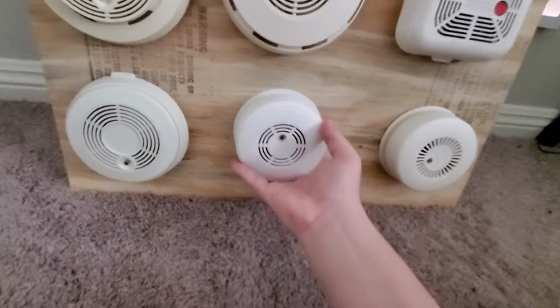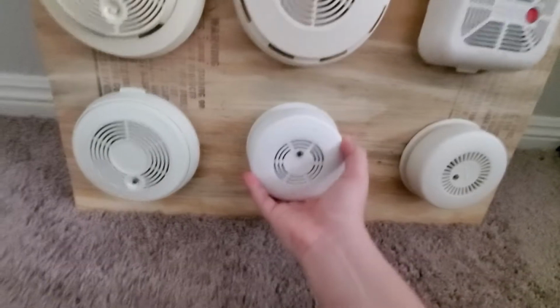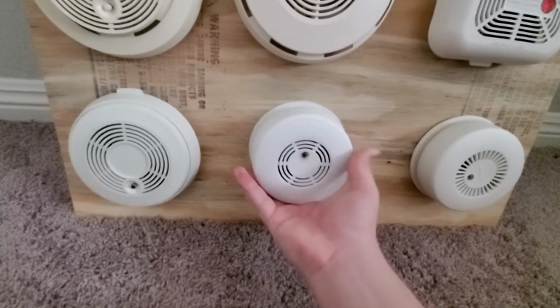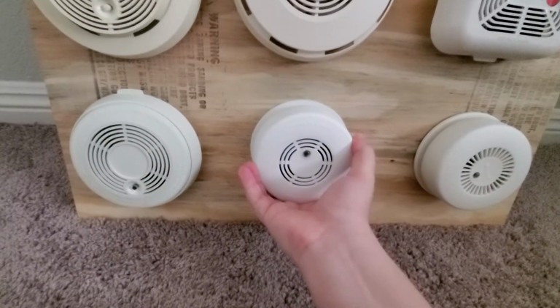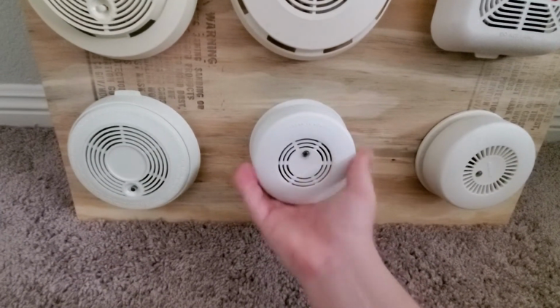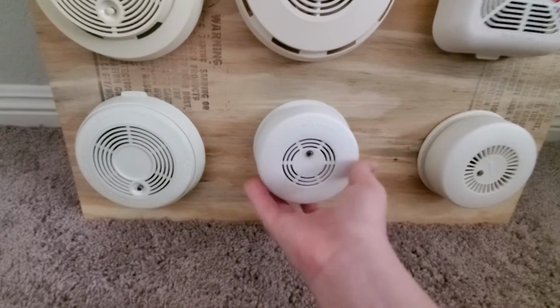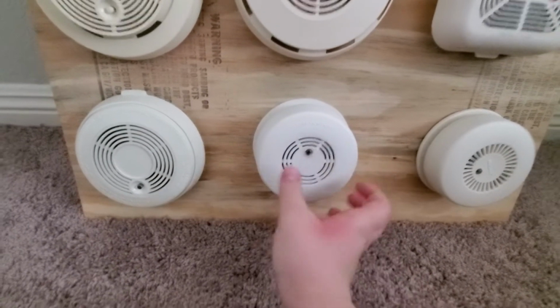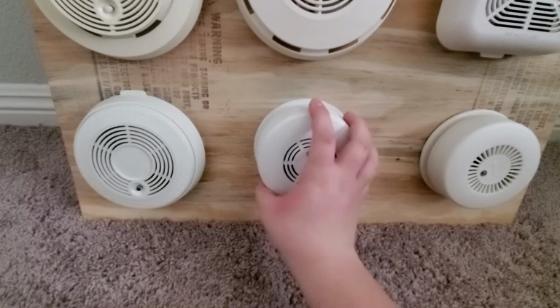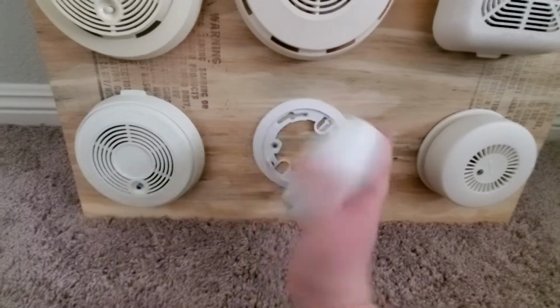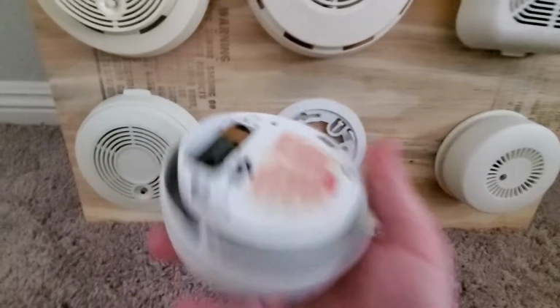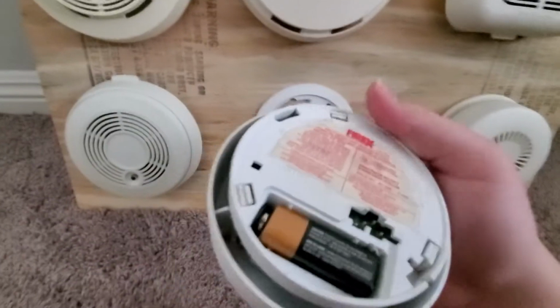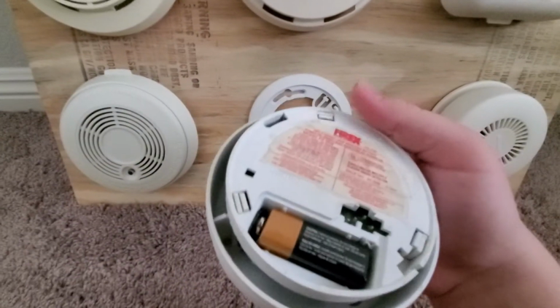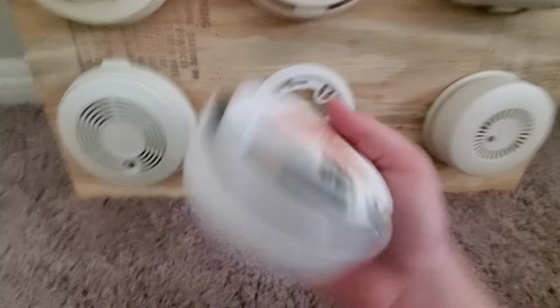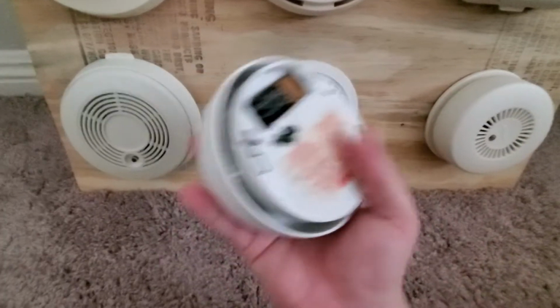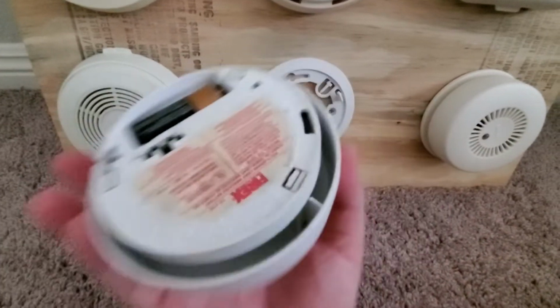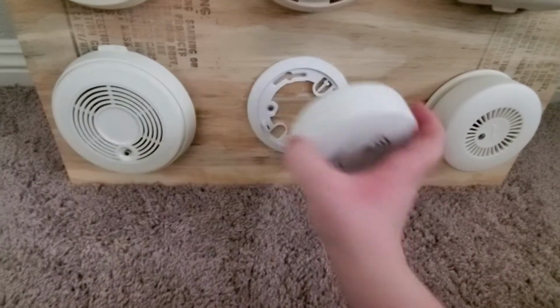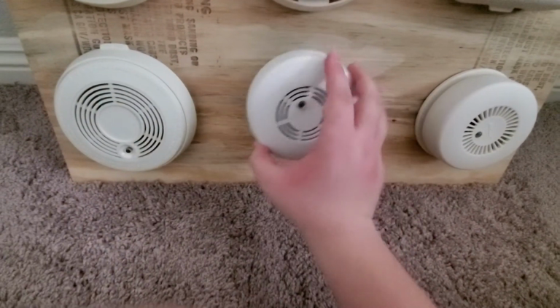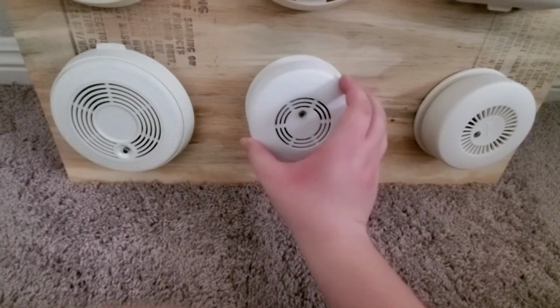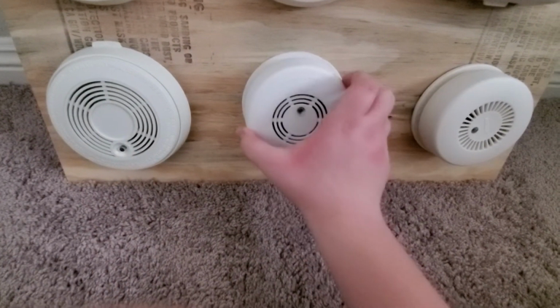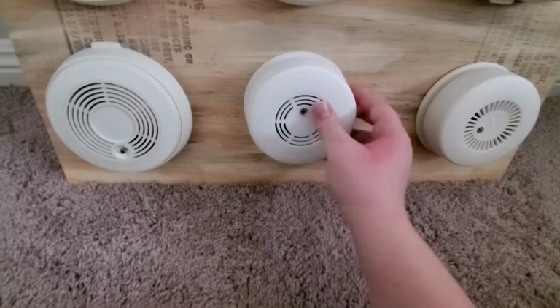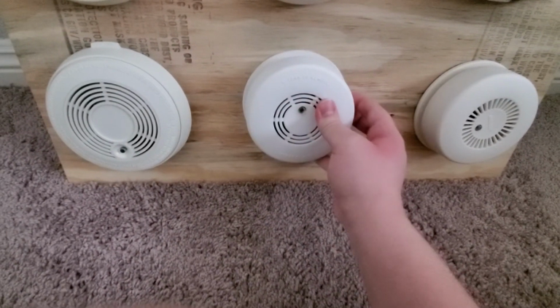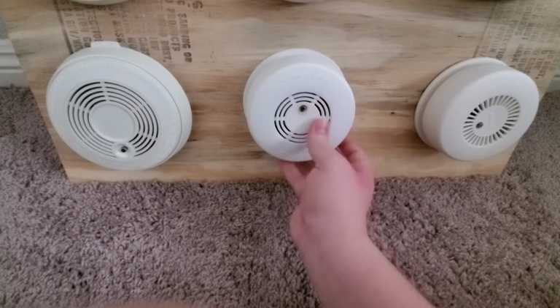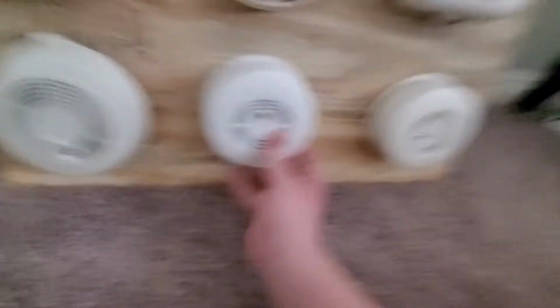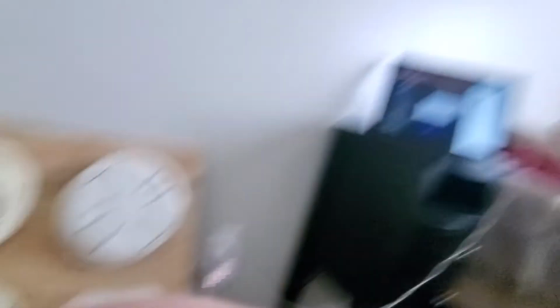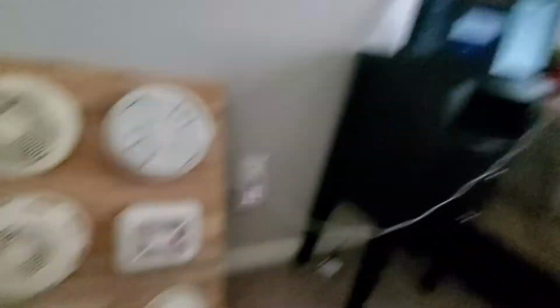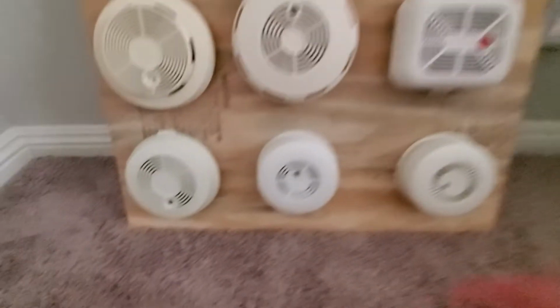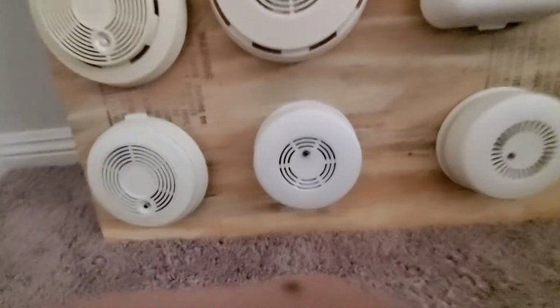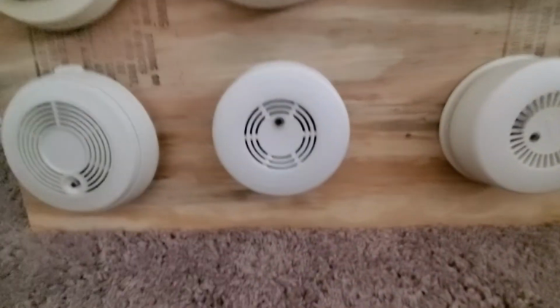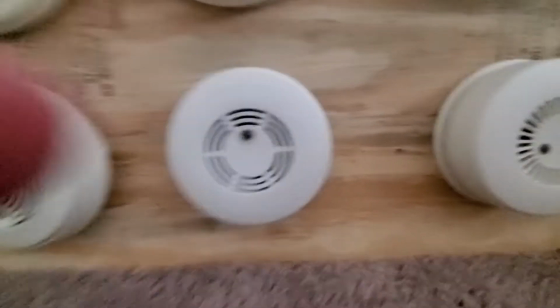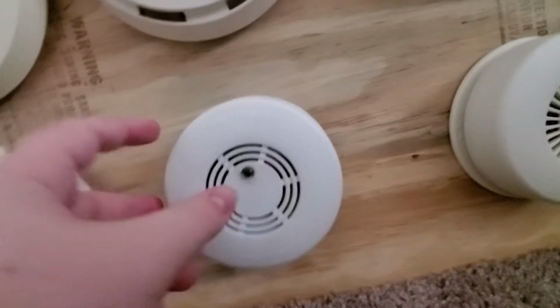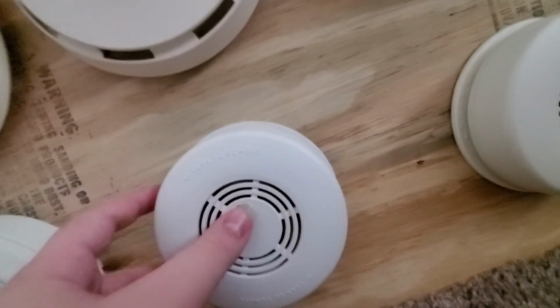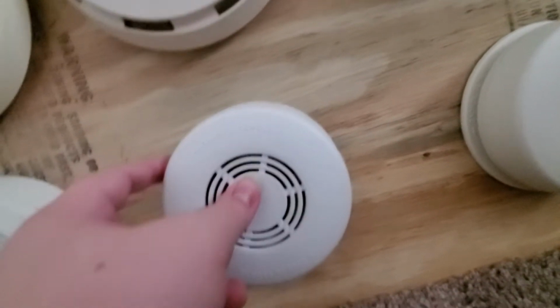This next one here is my FireX FX-1218. I know this one is technically AC, but I'm just running it off of battery backup. He fixed it up and changed the color. Let's give it a test.